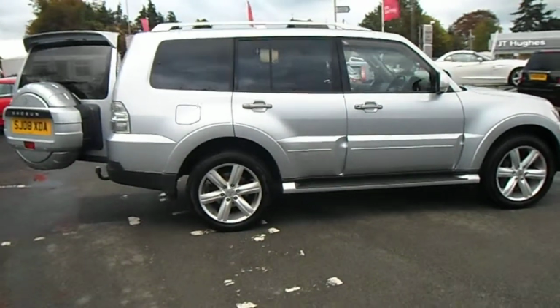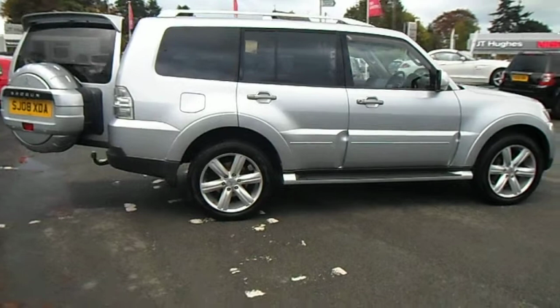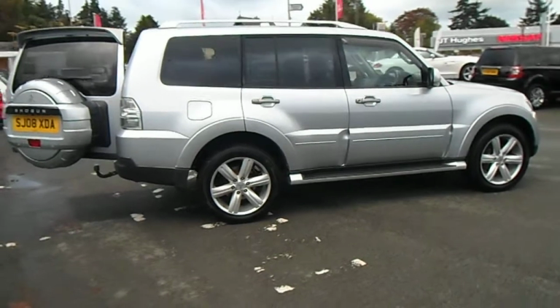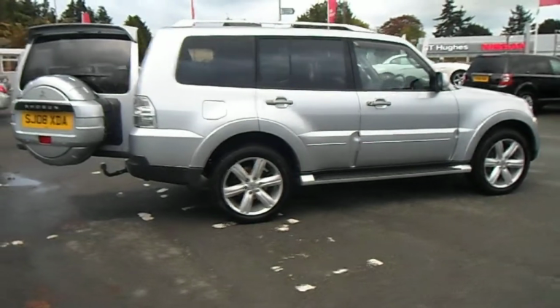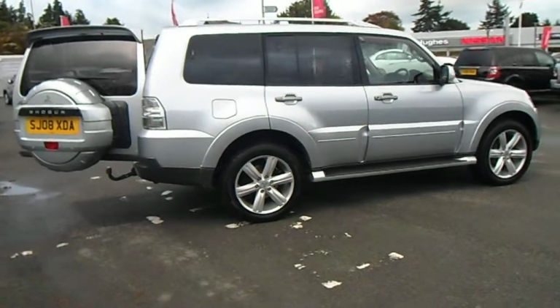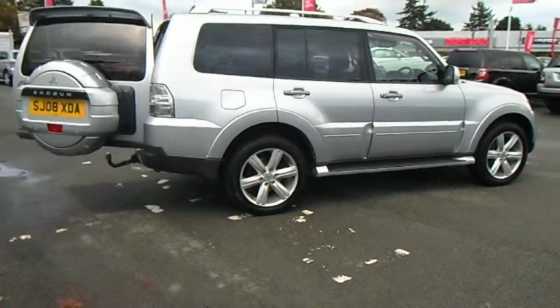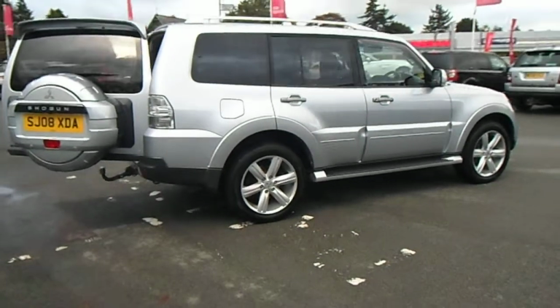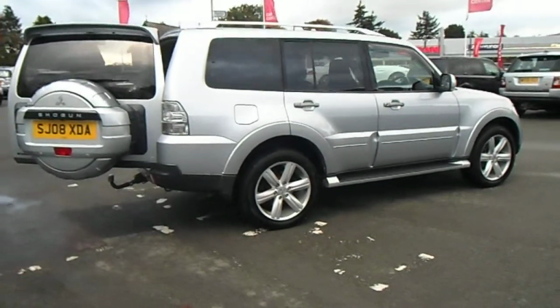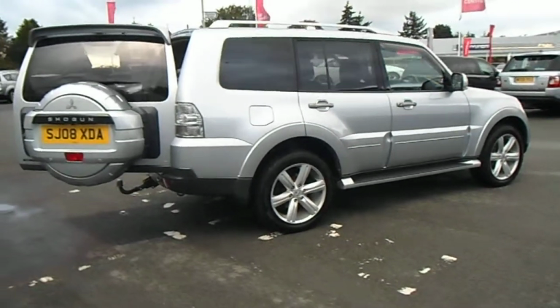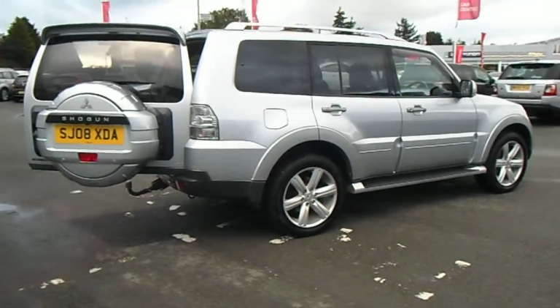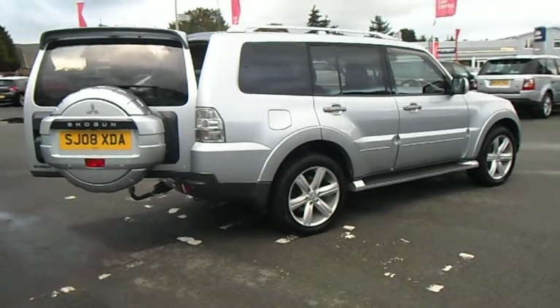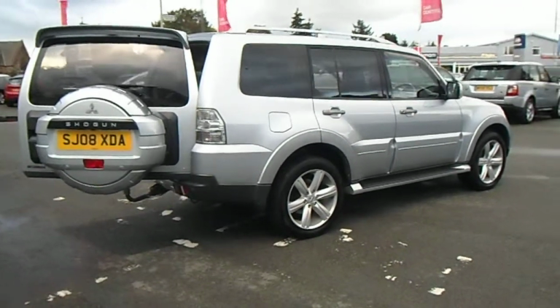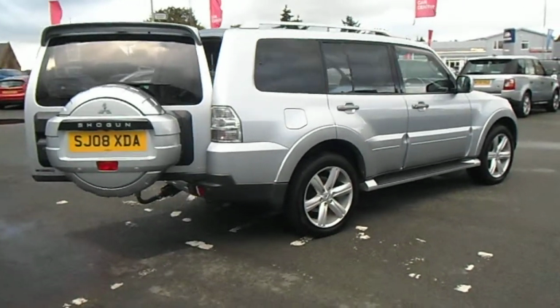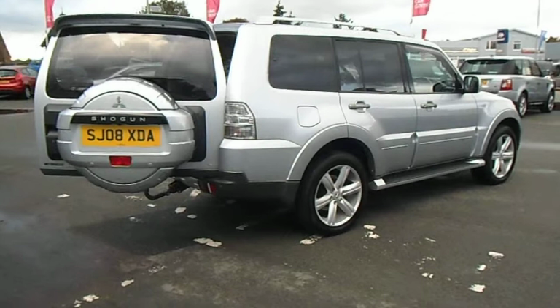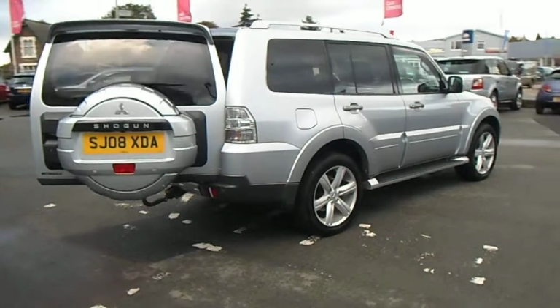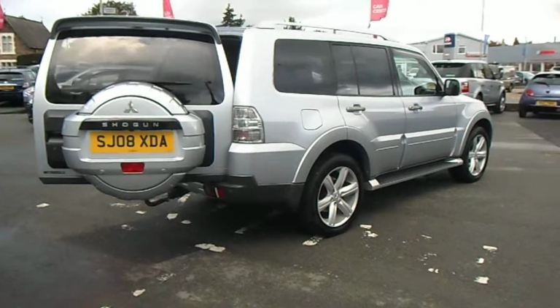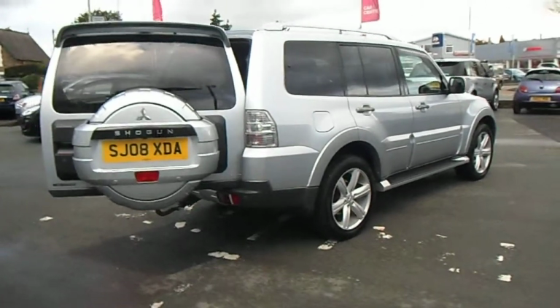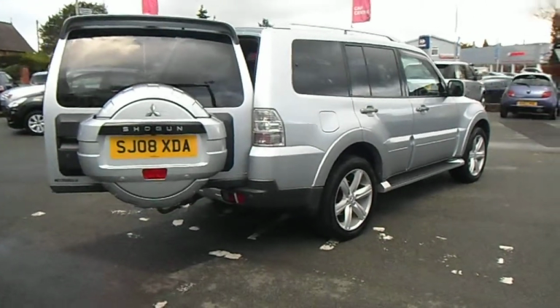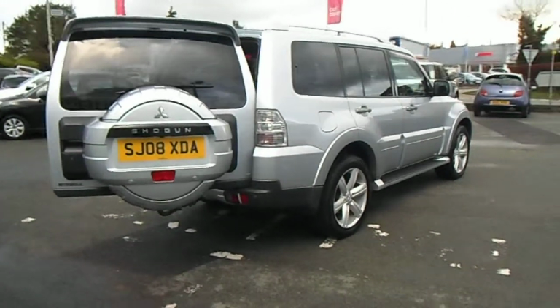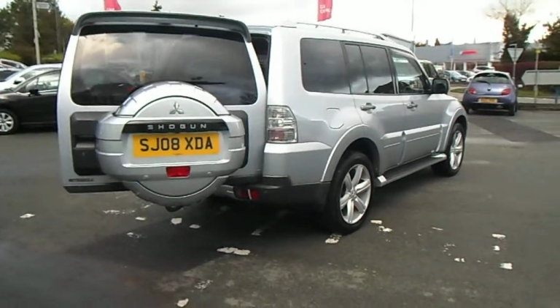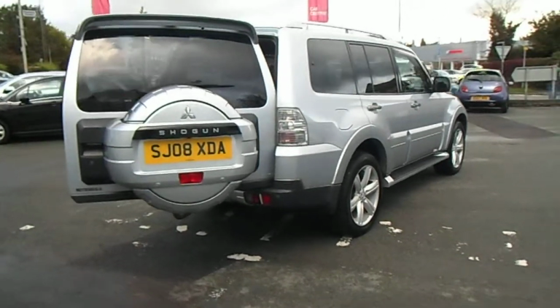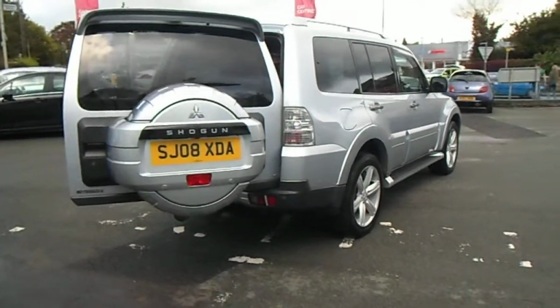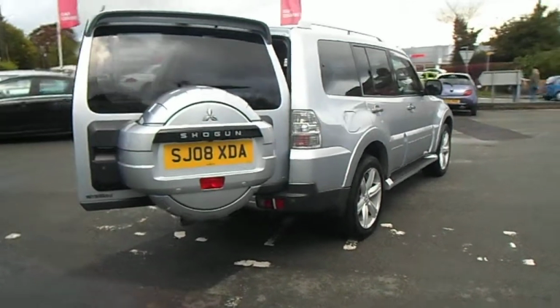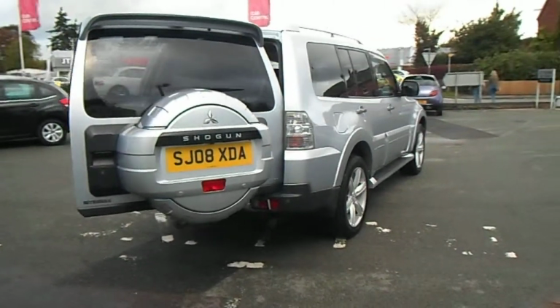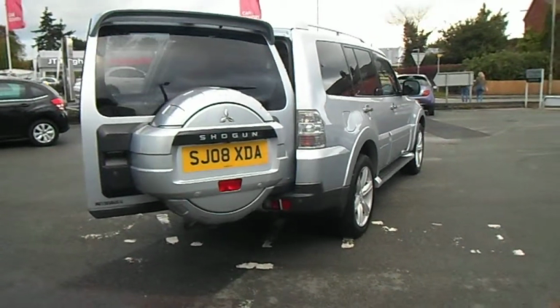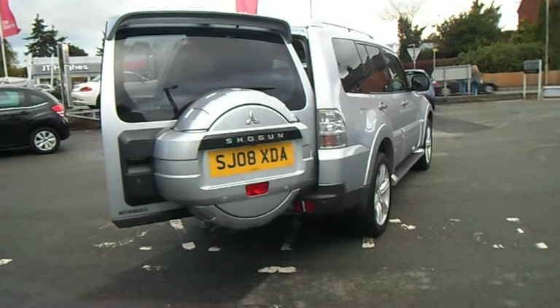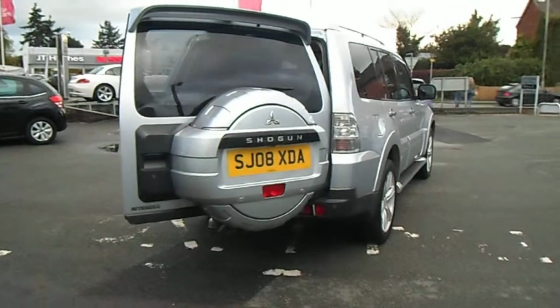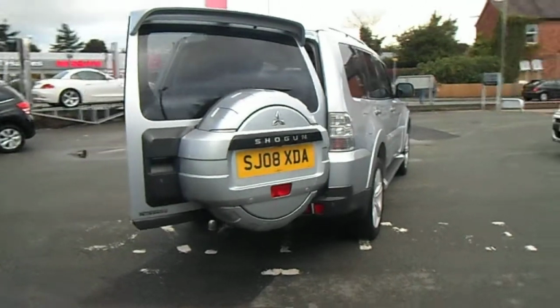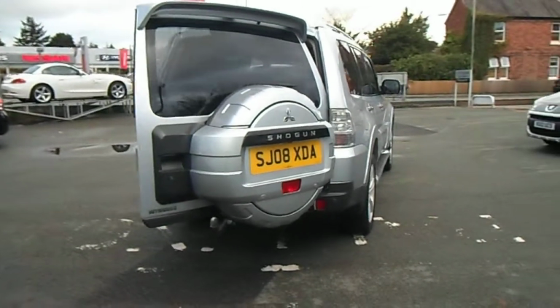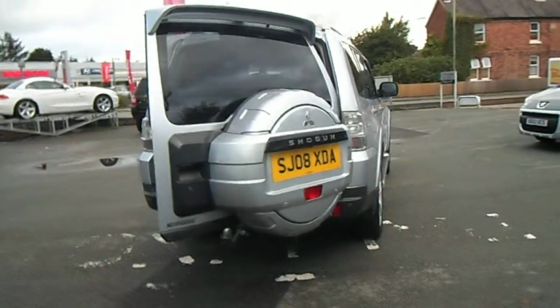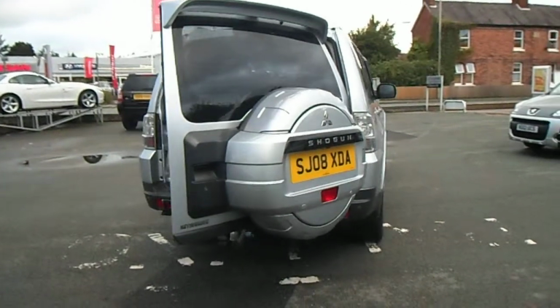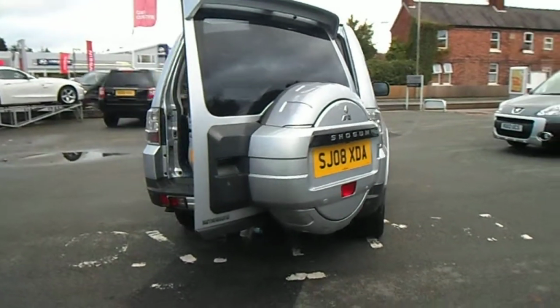This 3.2 turbo diesel engine produces 168 brake horsepower, falls into tax band M which is £269 to tax, has an insurance group 15 and a combined MPG of 26, with that increasing up to 31.